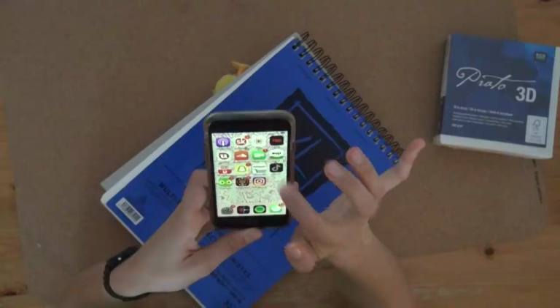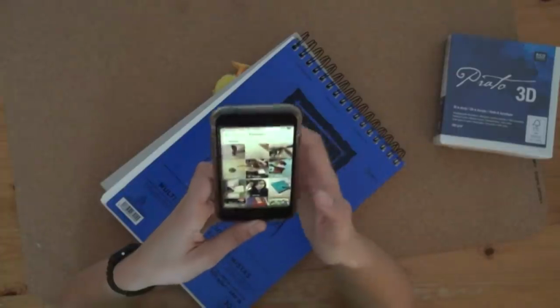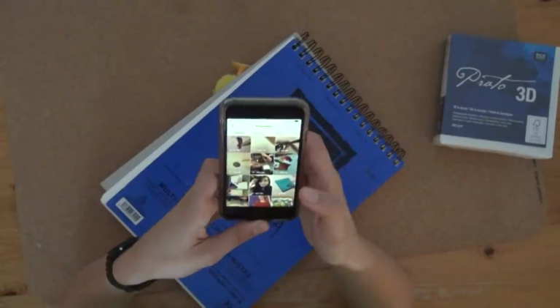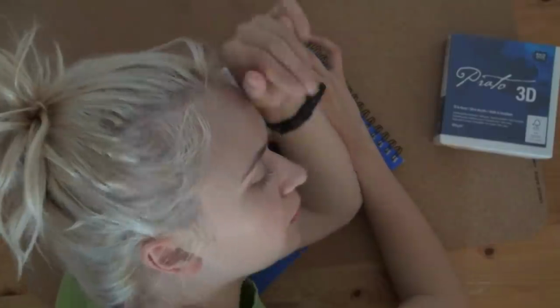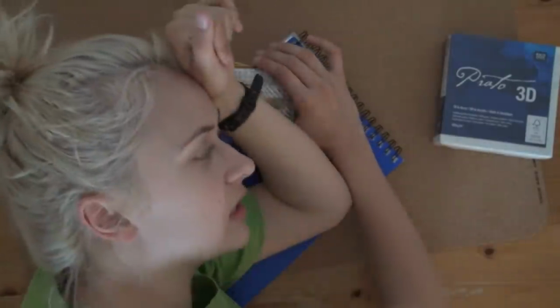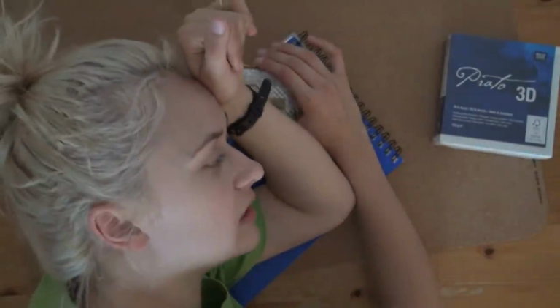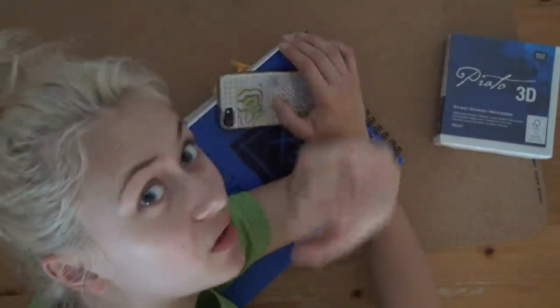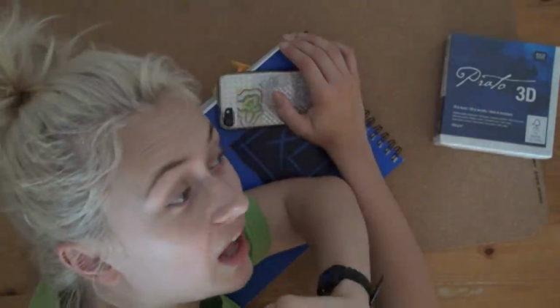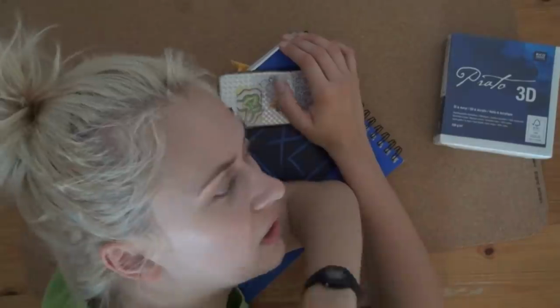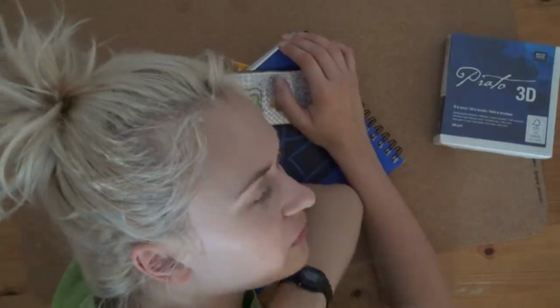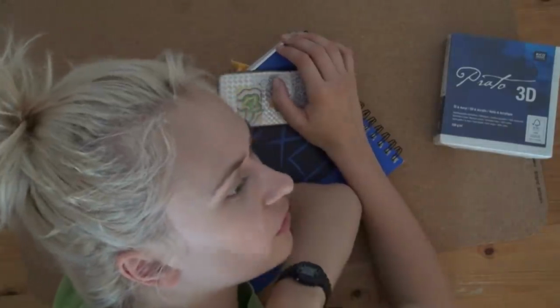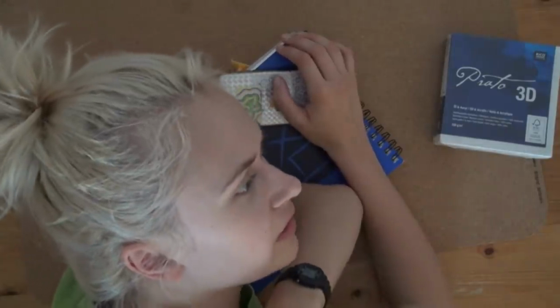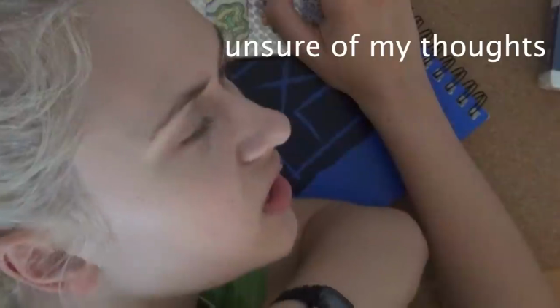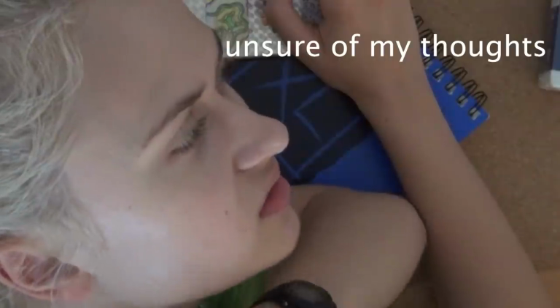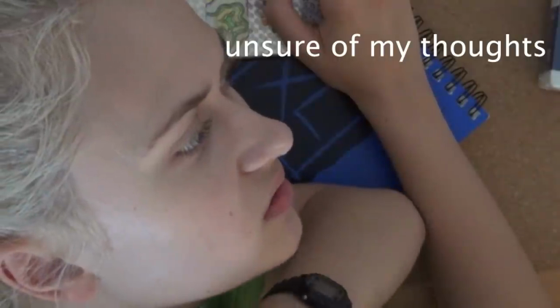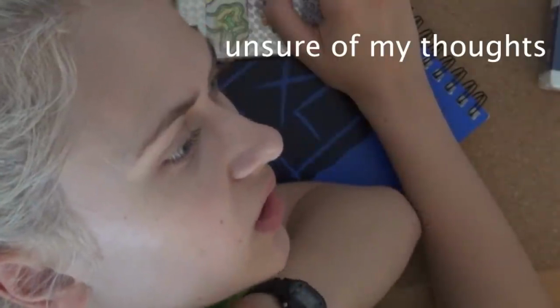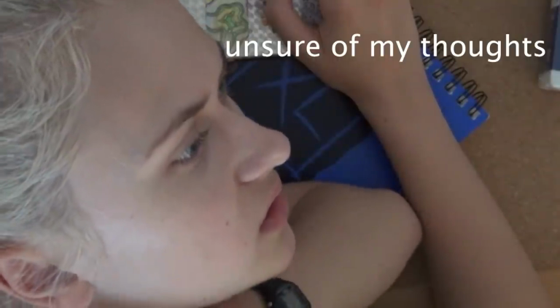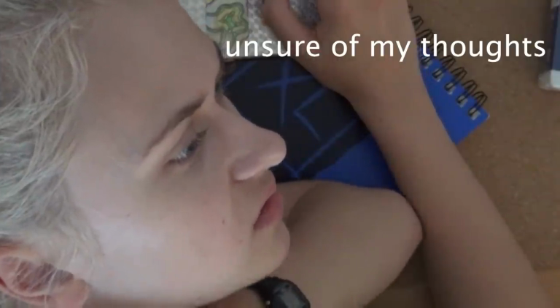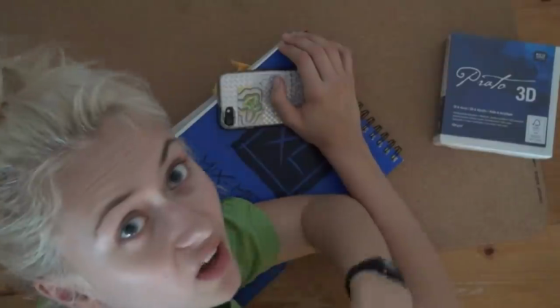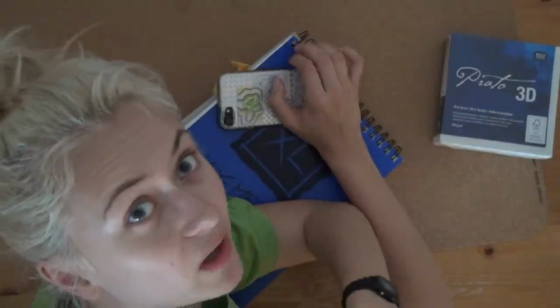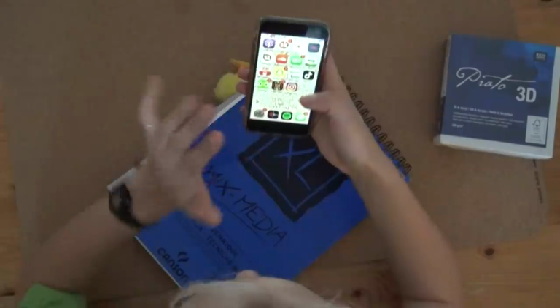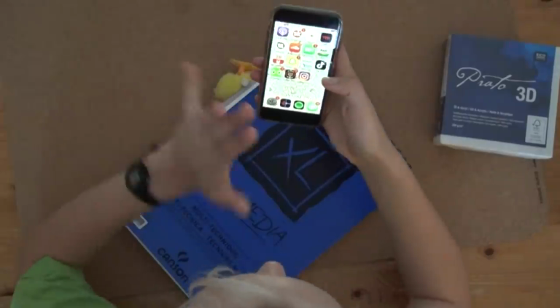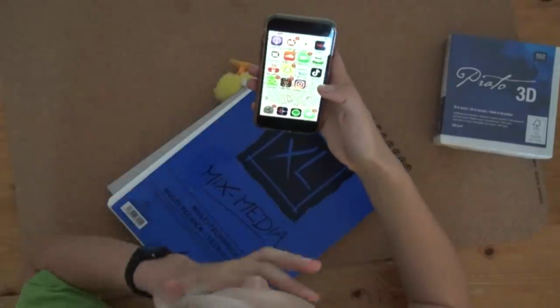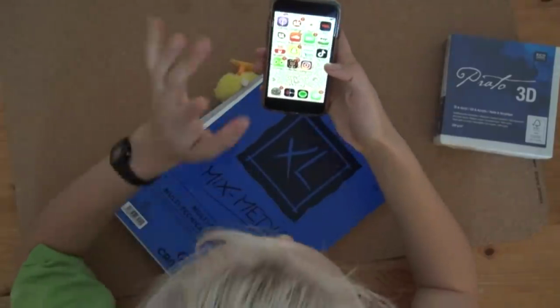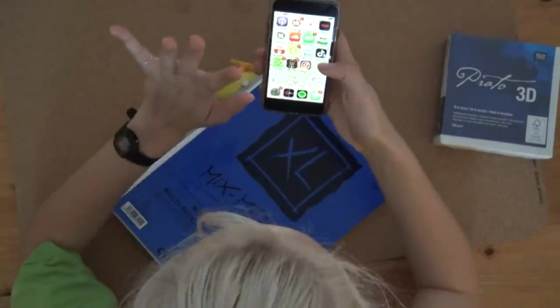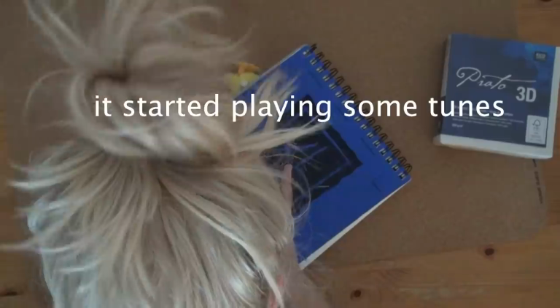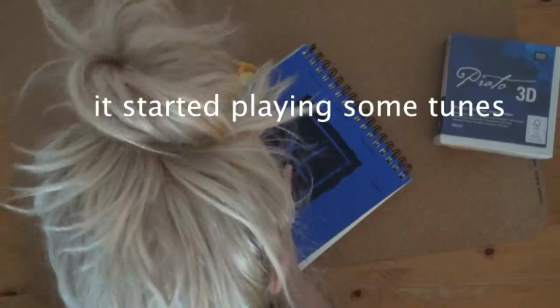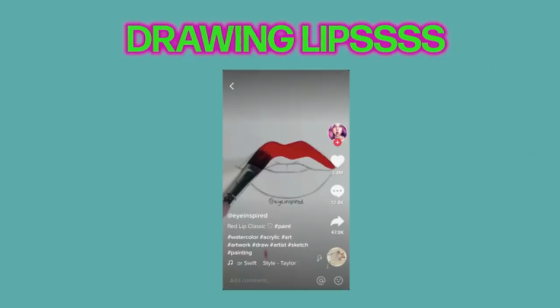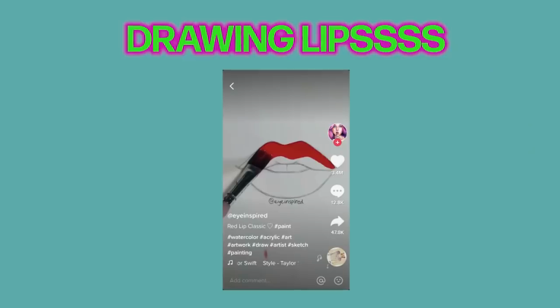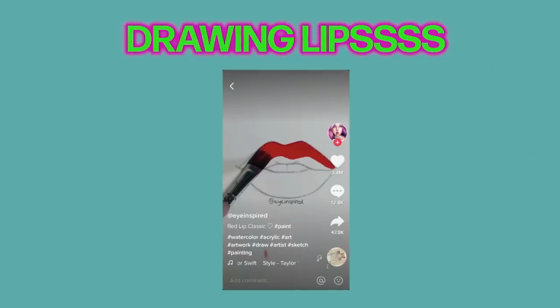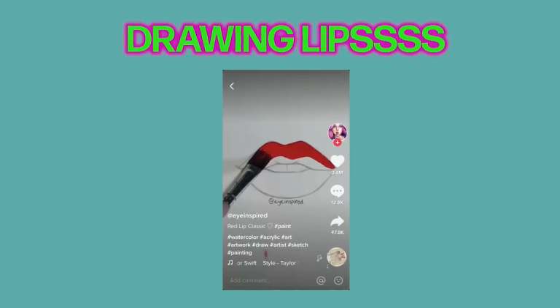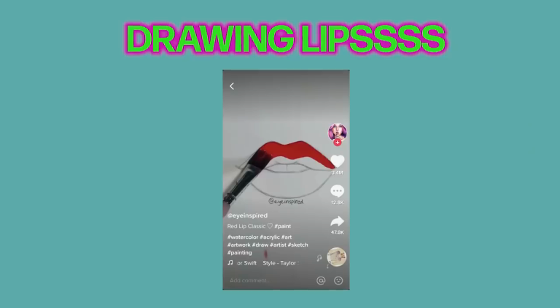TikTok — I recently downloaded this app, it is very interesting. I don't know how I feel about it. Oh no, it almost played music. Here we have some lips.